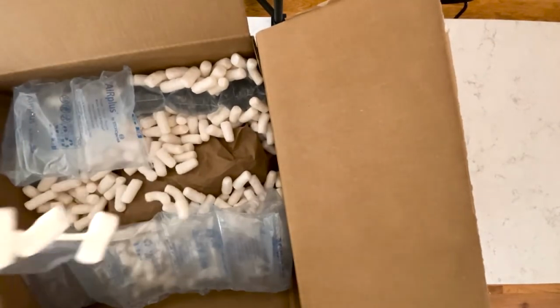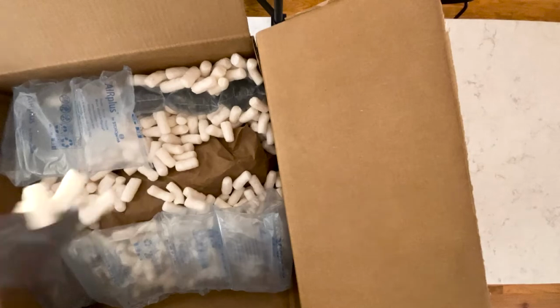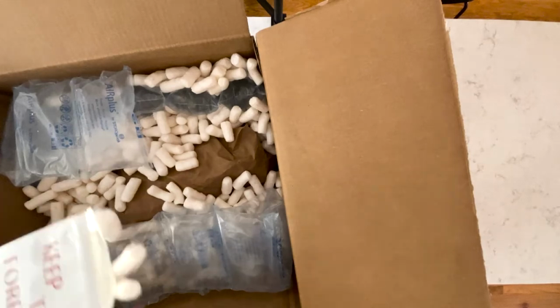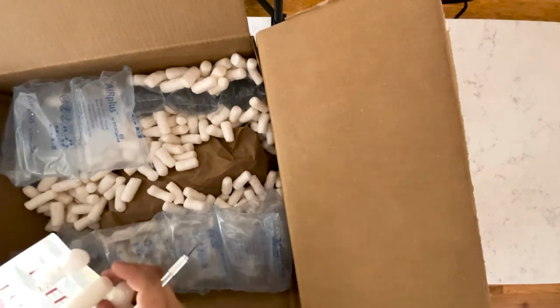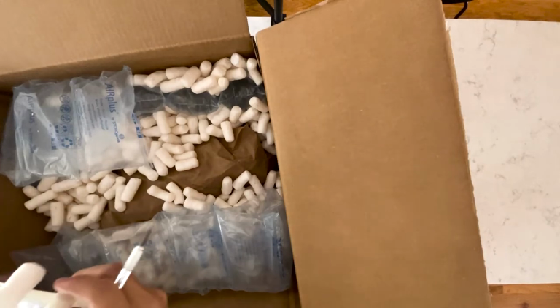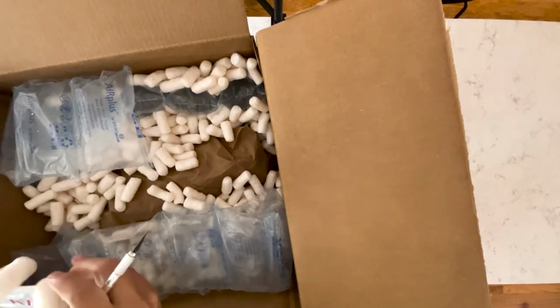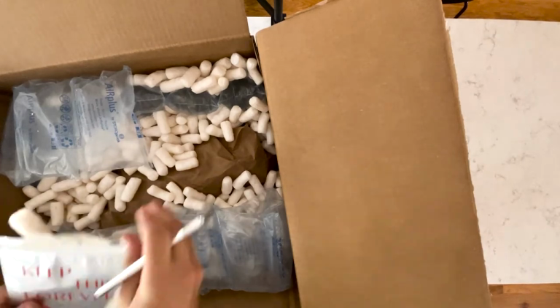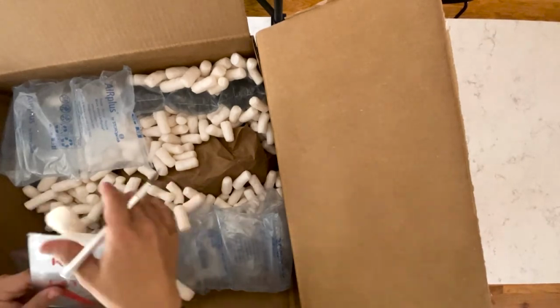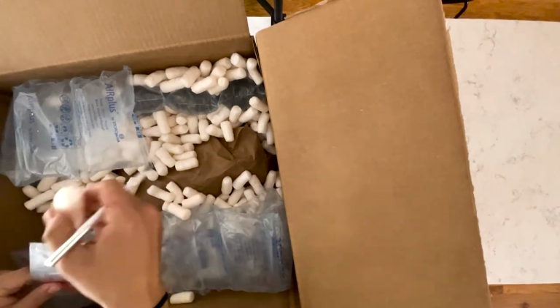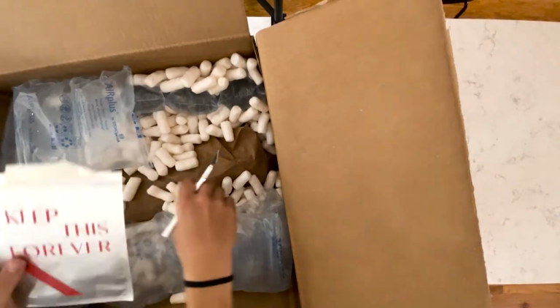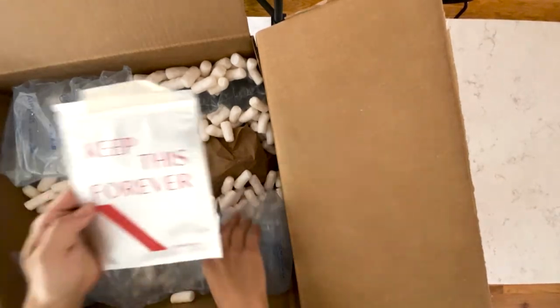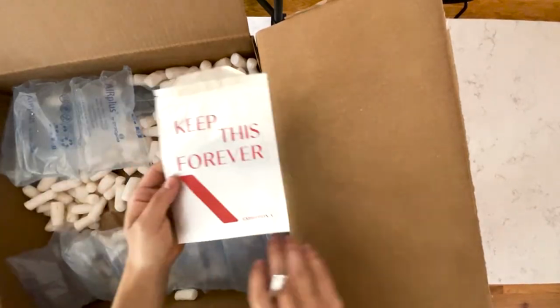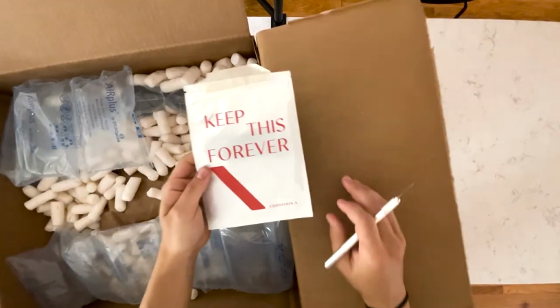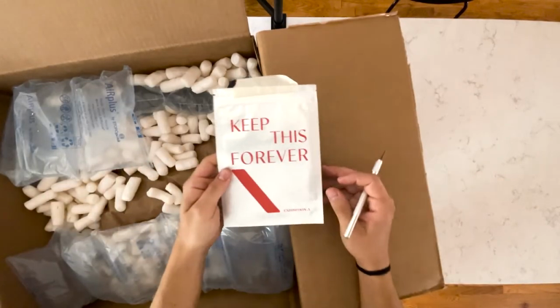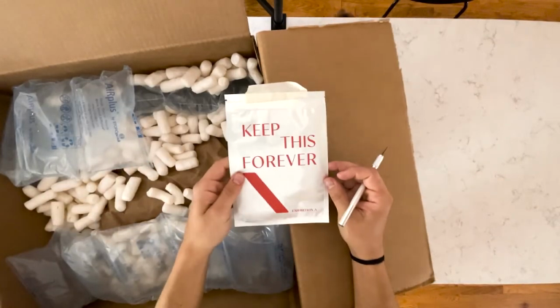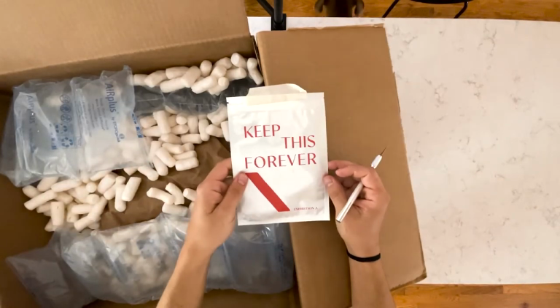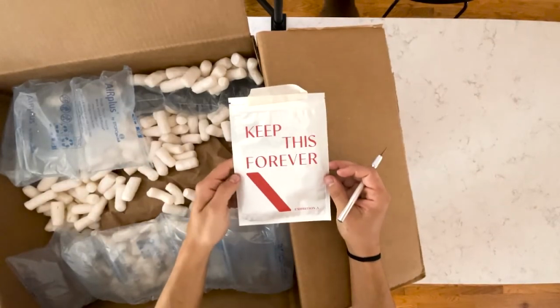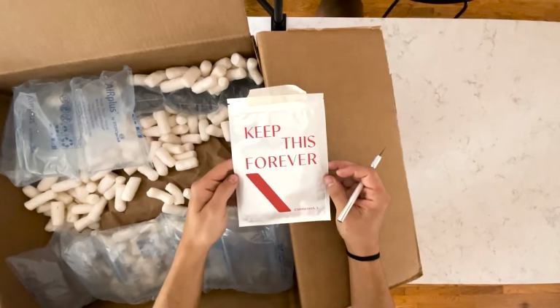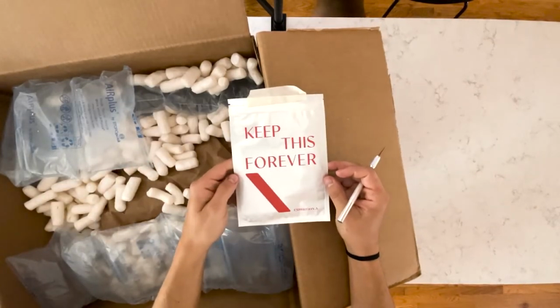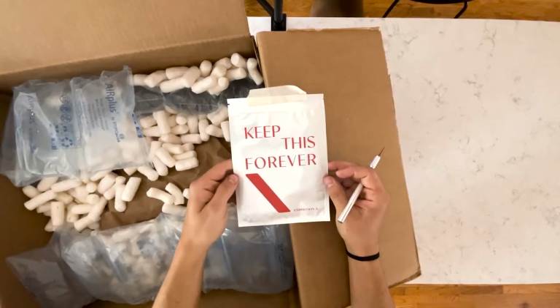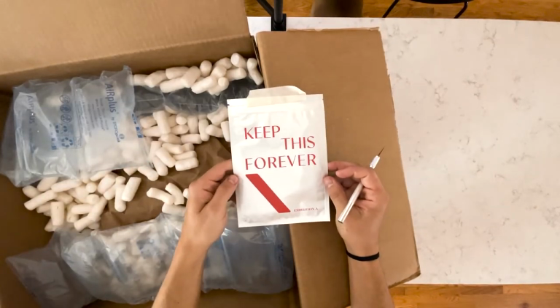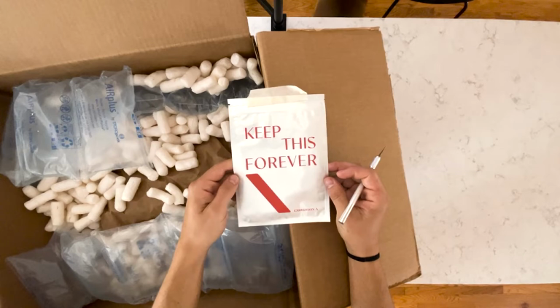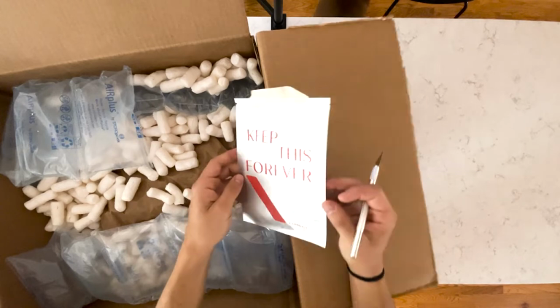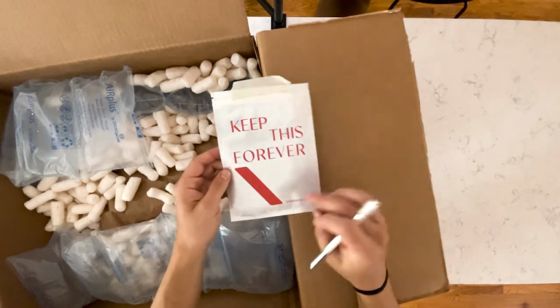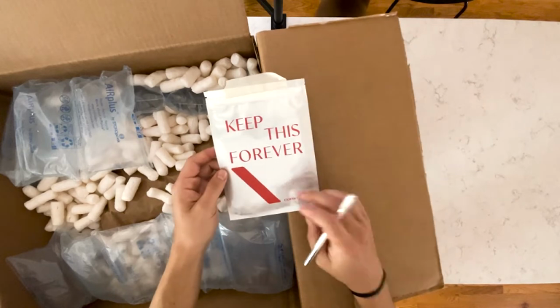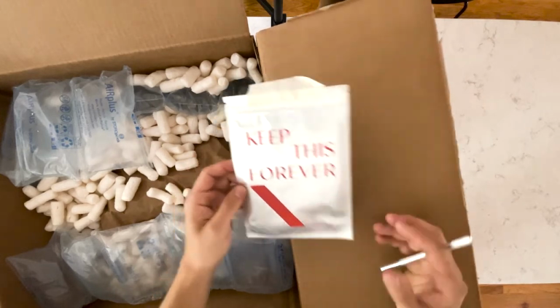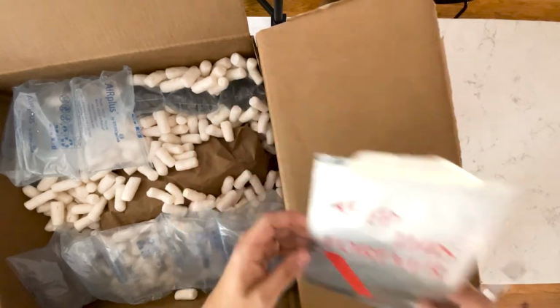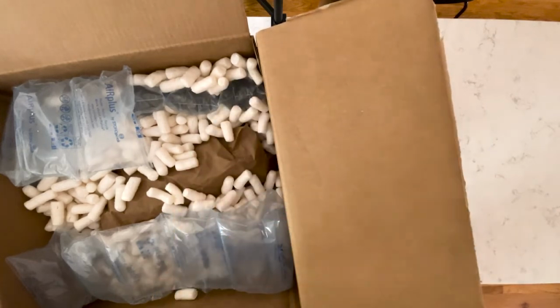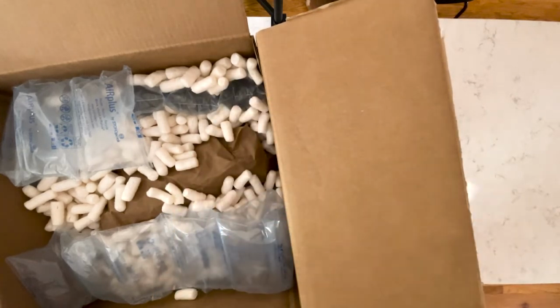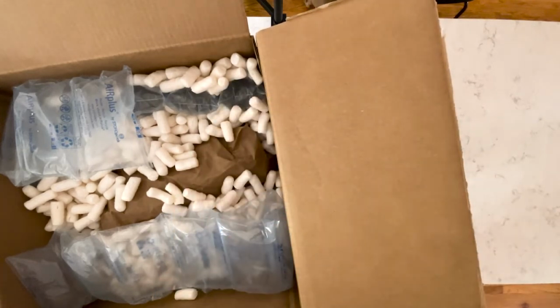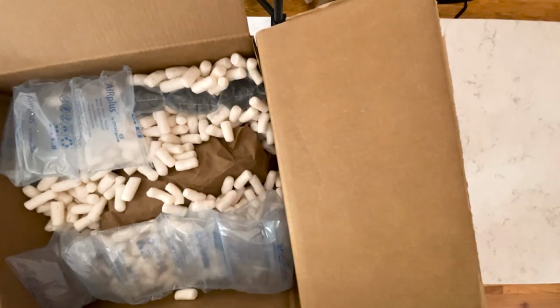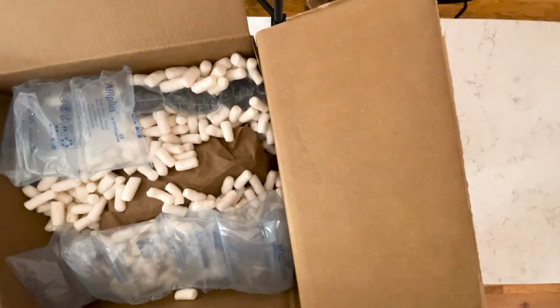This looks to be the COA — please keep this forever, Exhibition A. I'm going to set this down right here.